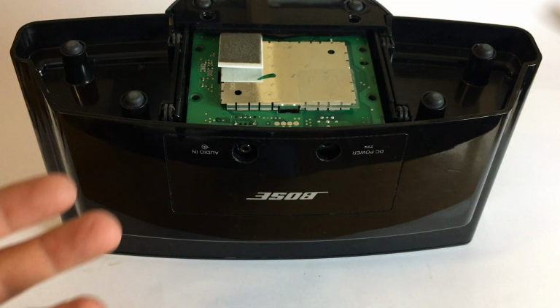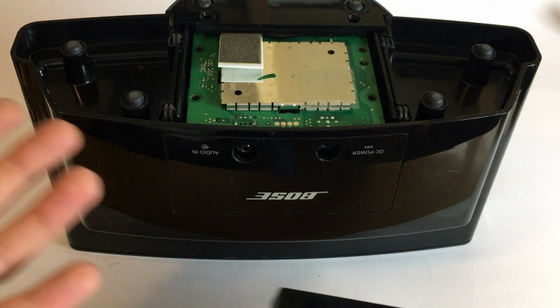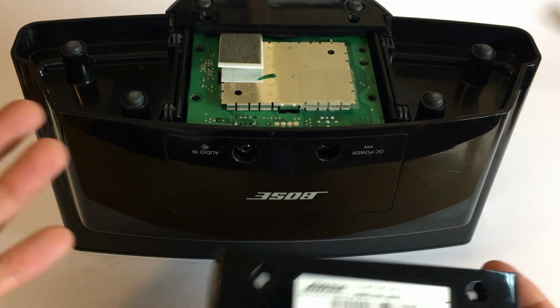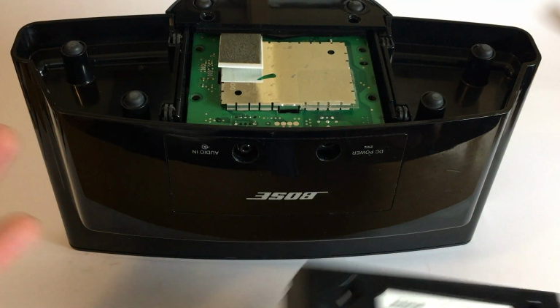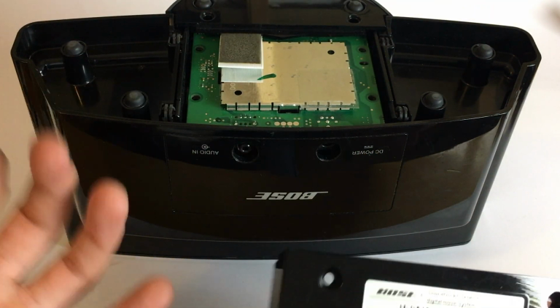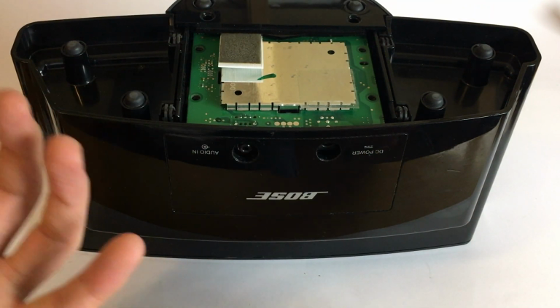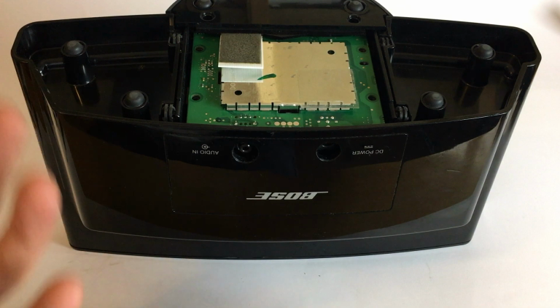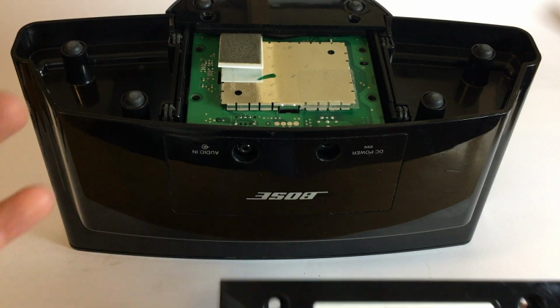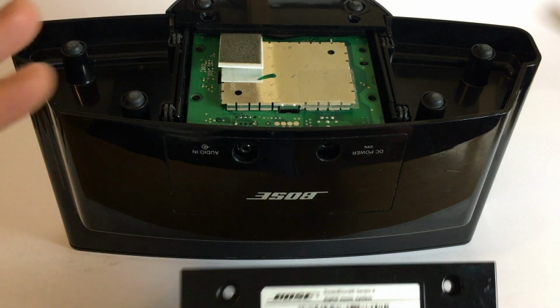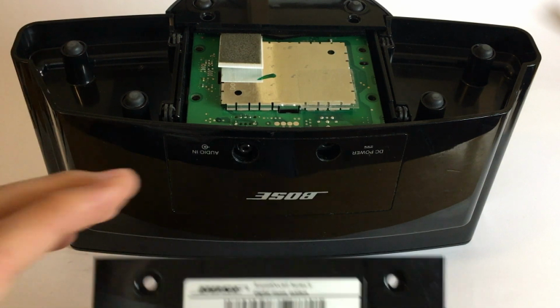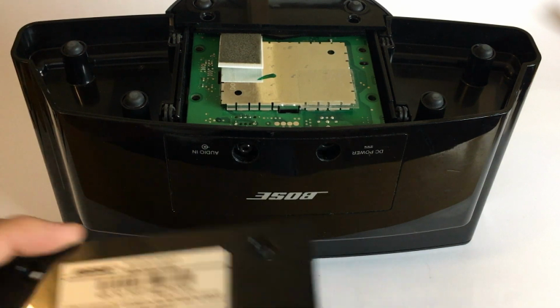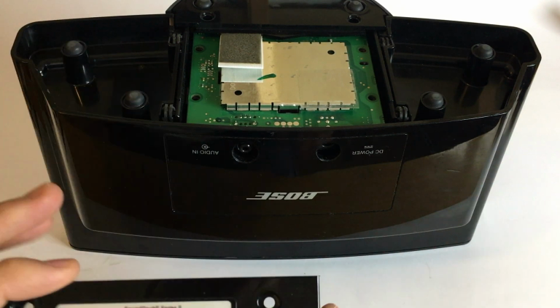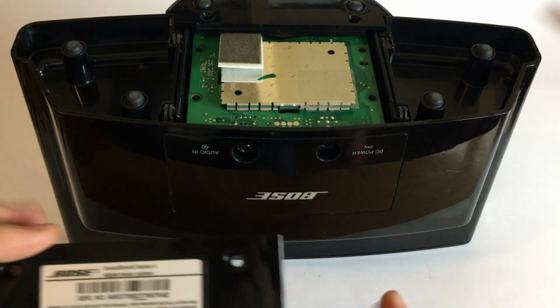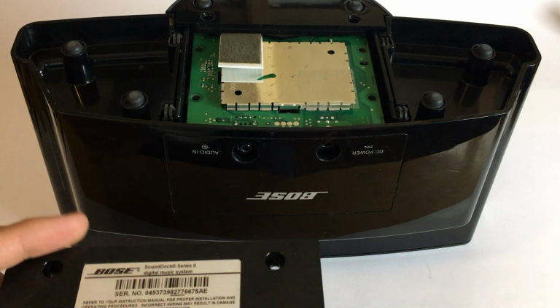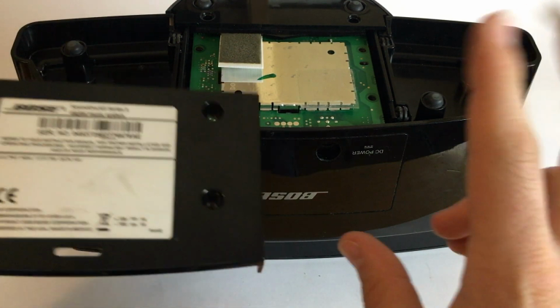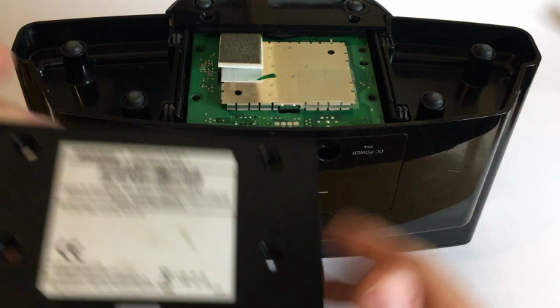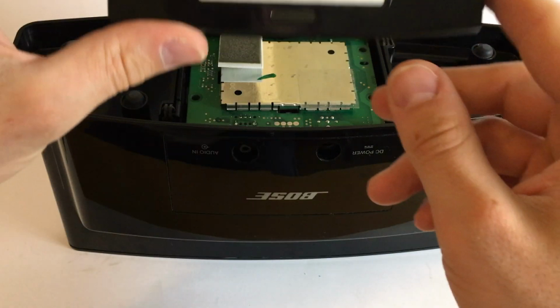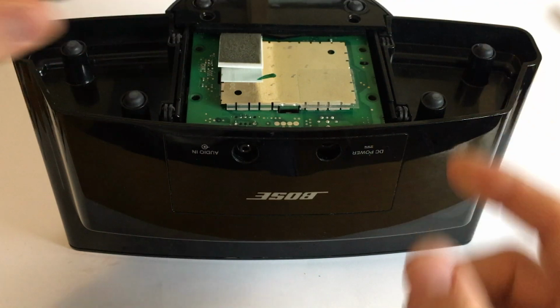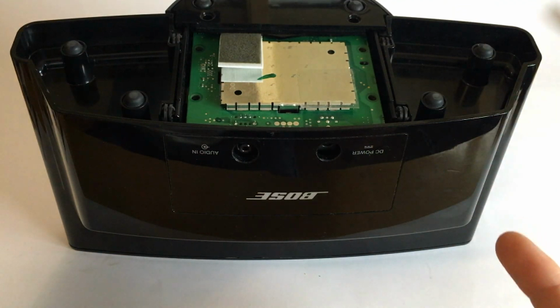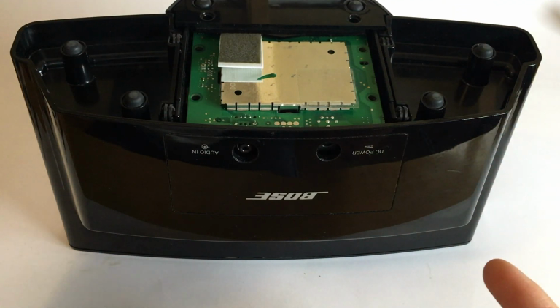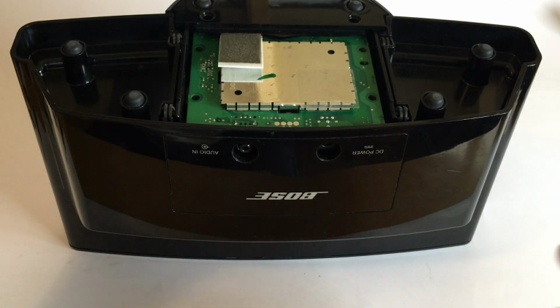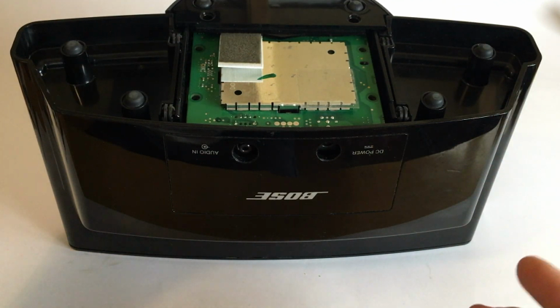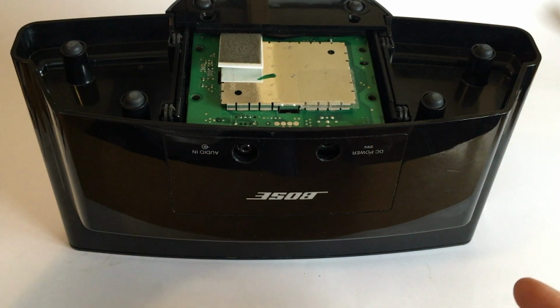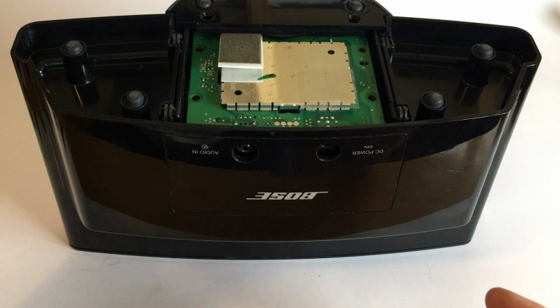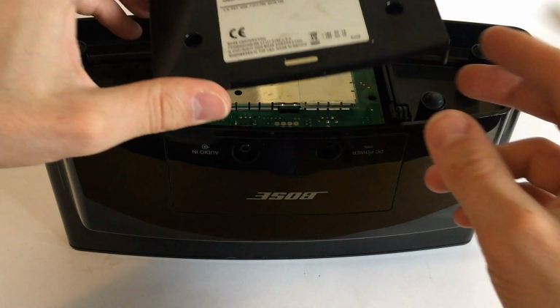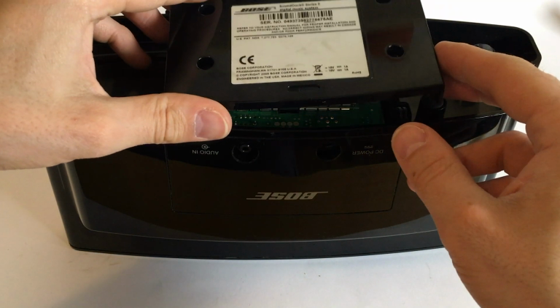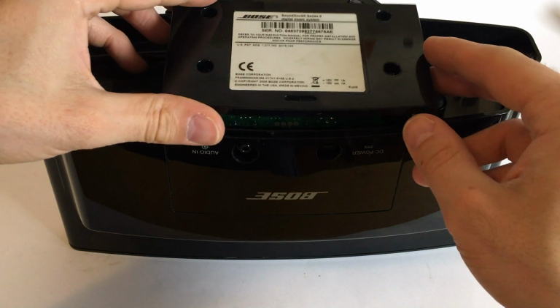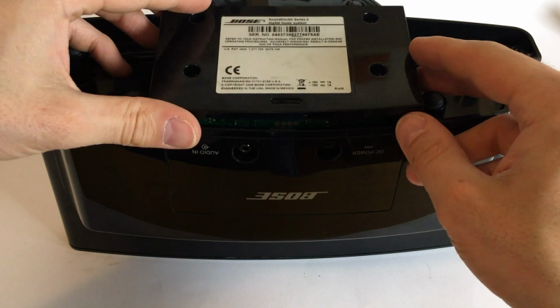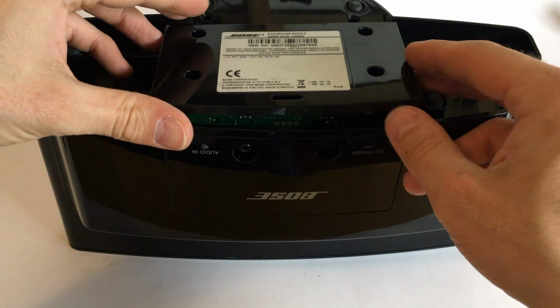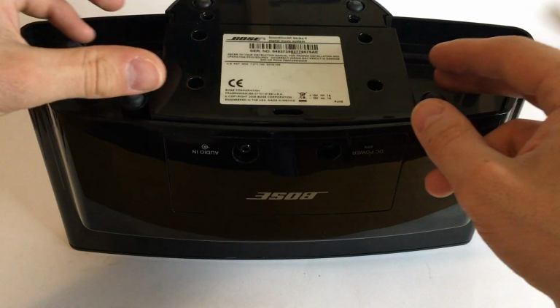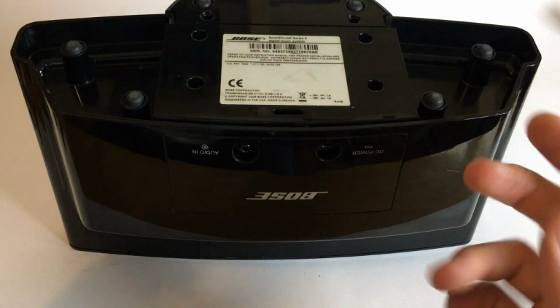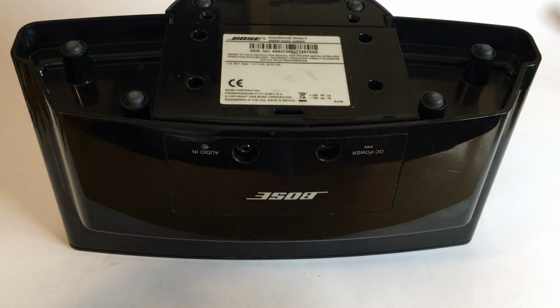It has like the Bose 80 Hz exaggeration bass, but overall it sounds better. Still, I want to have some Bluetooth capability in there. So that's what we are going to do today — we will add some Bluetooth.